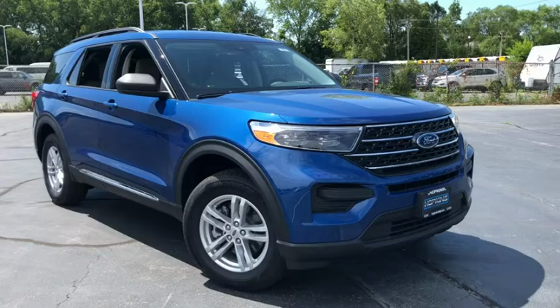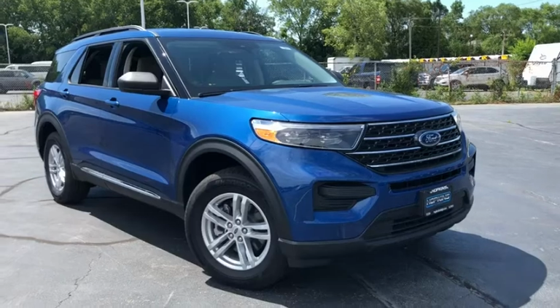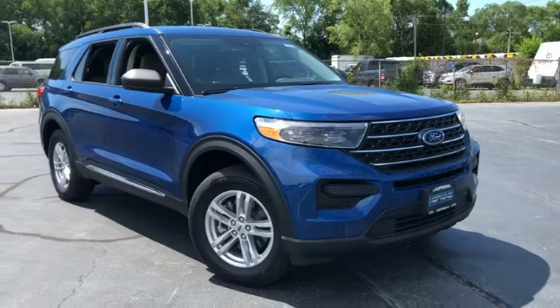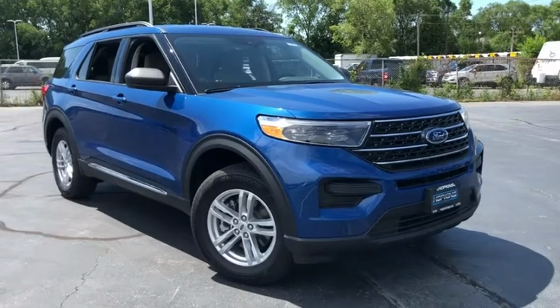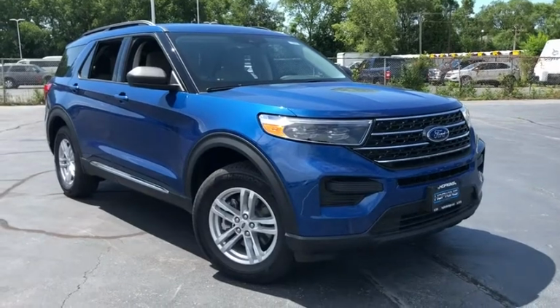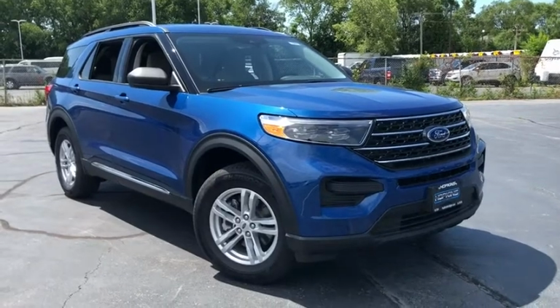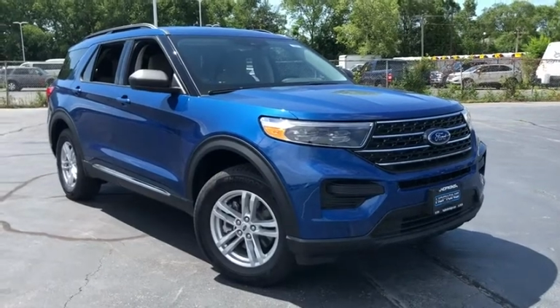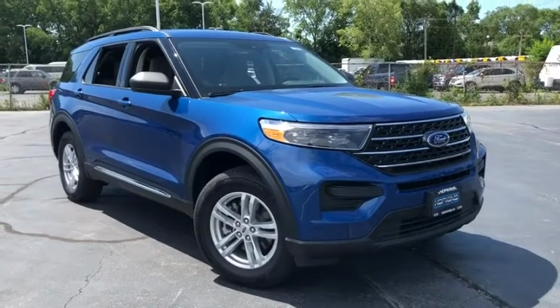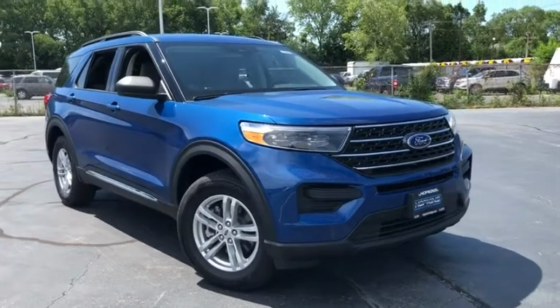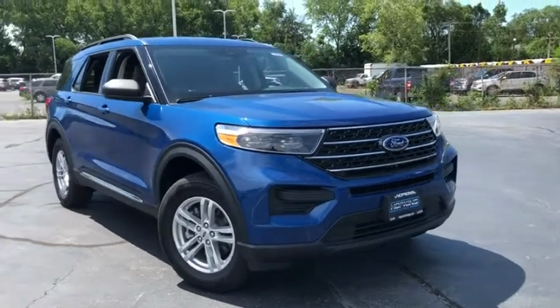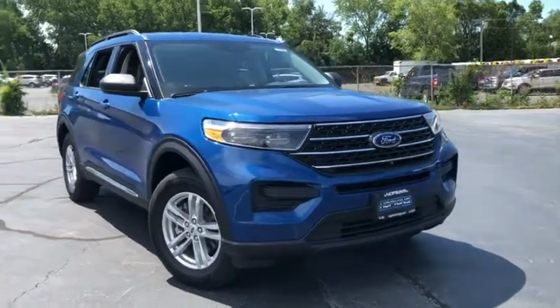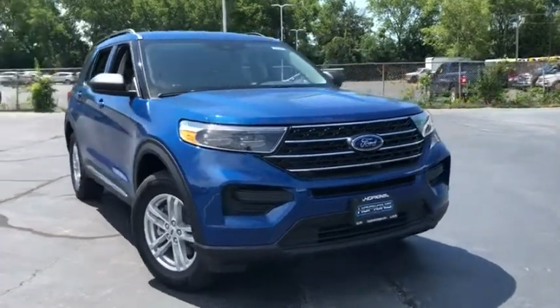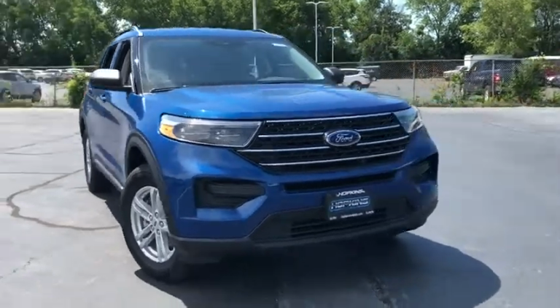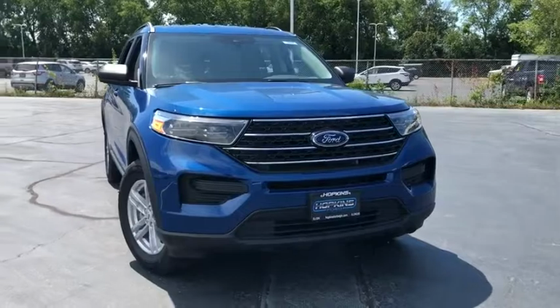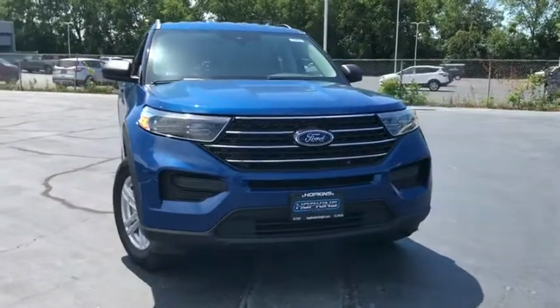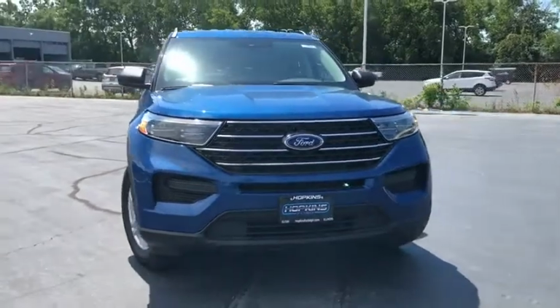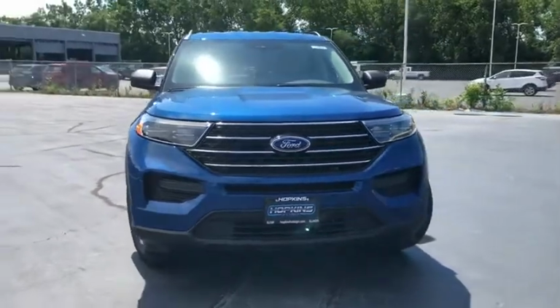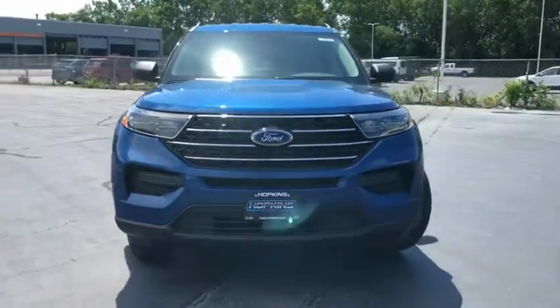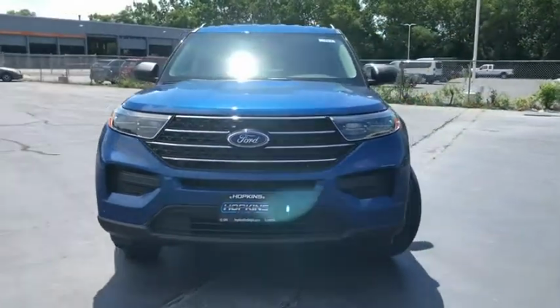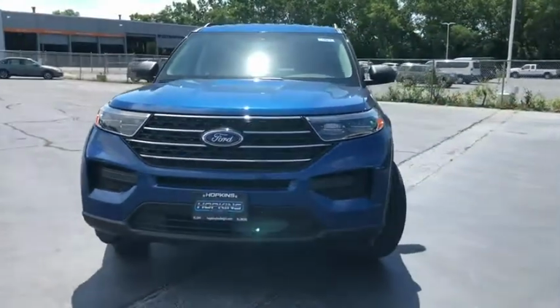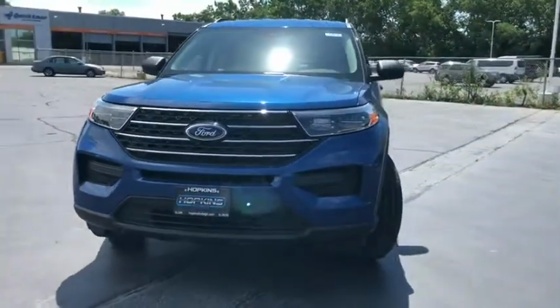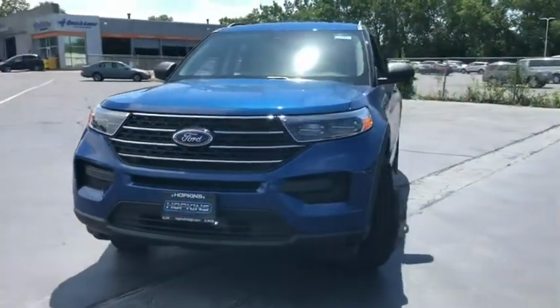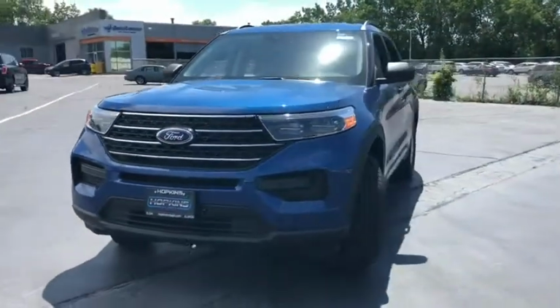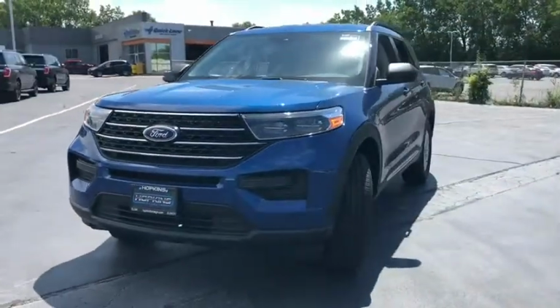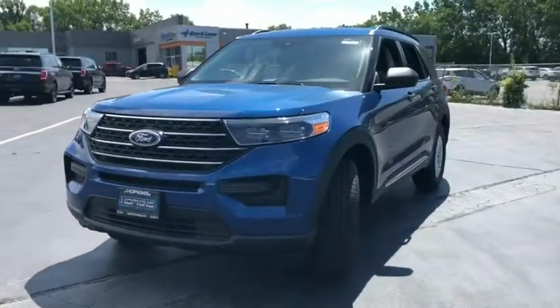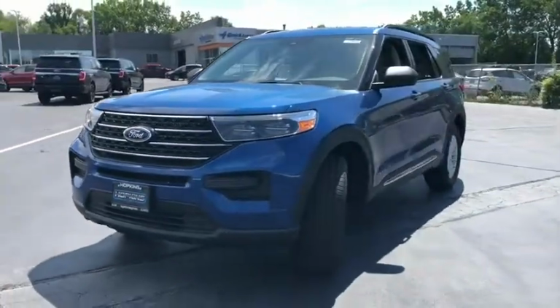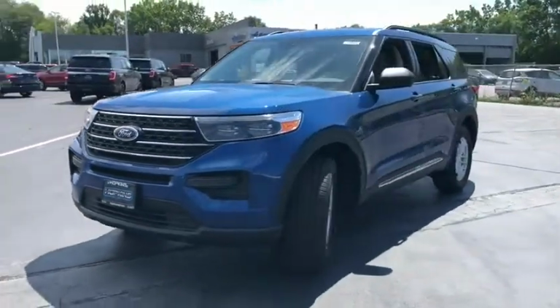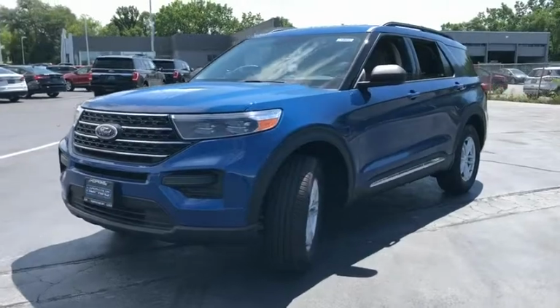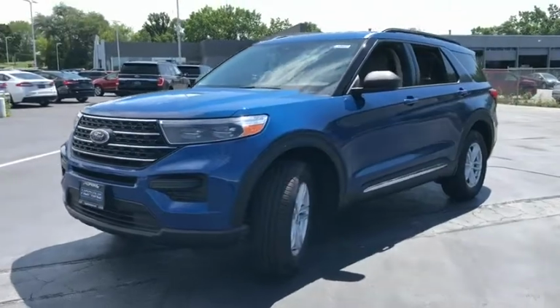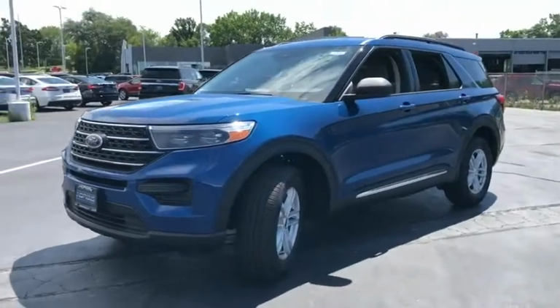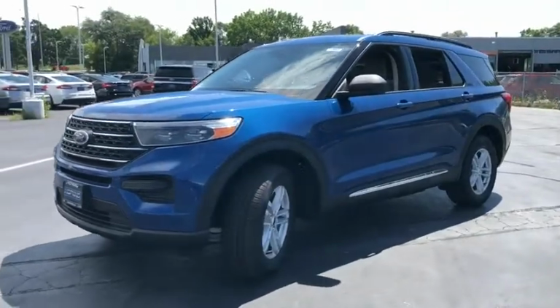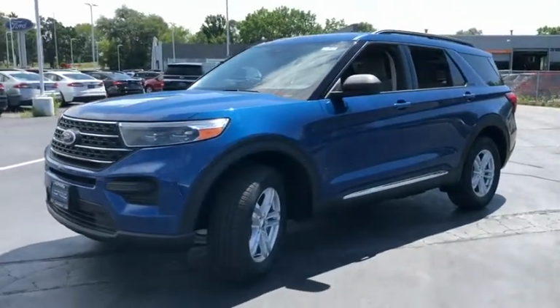We are pleased to show you the 2020 Ford Explorer. You've got a lot of capabilities to call on in a Ford Explorer. Don't underestimate your choices. Here are some of this vehicle's great options.